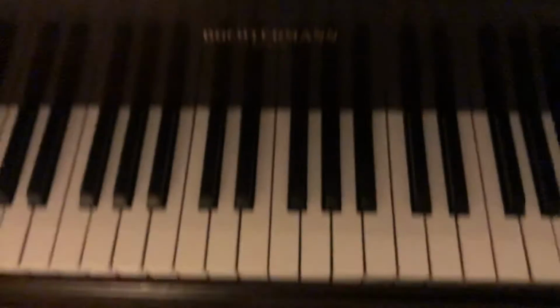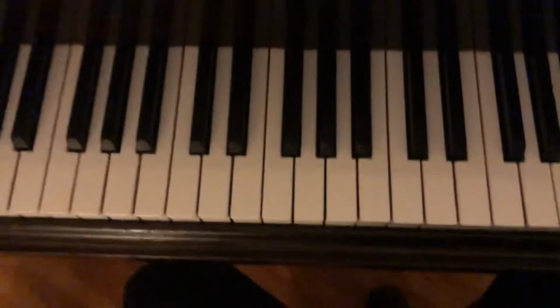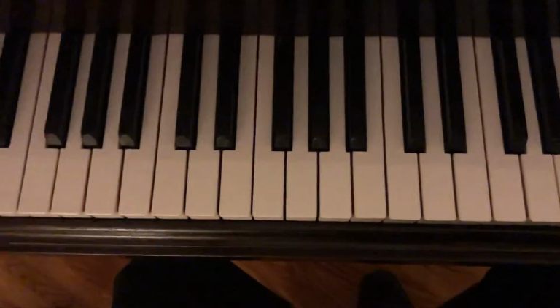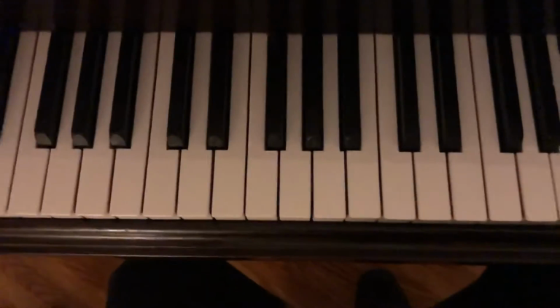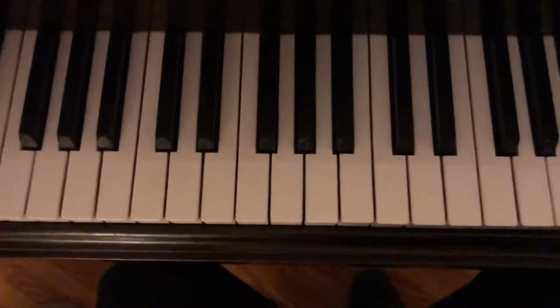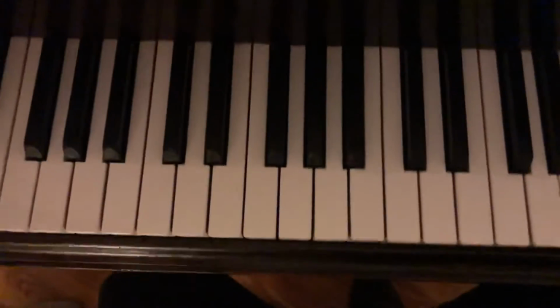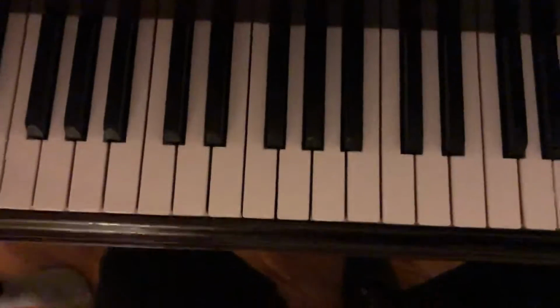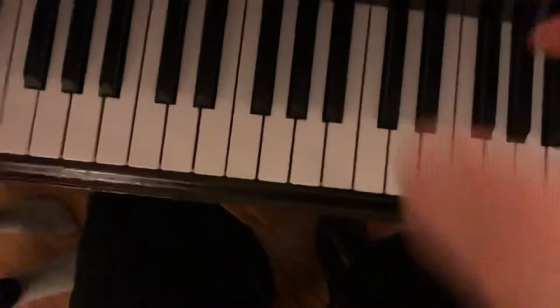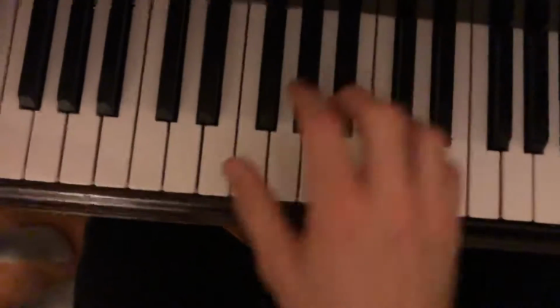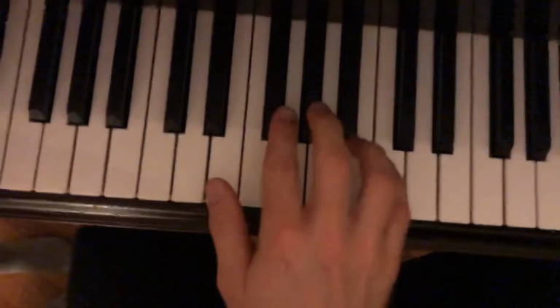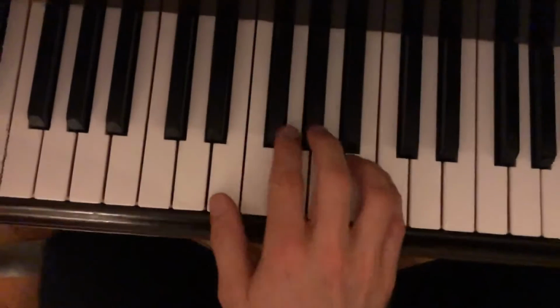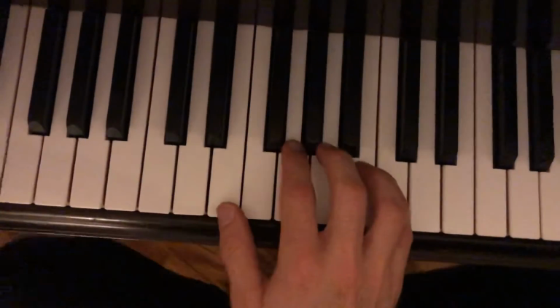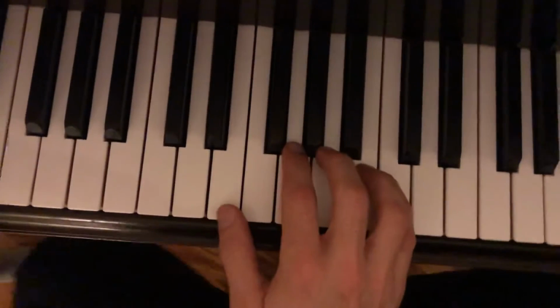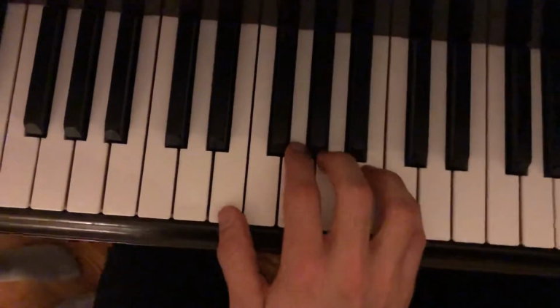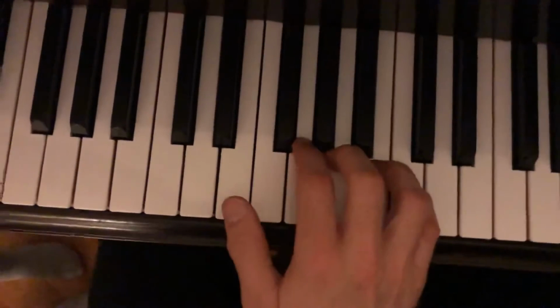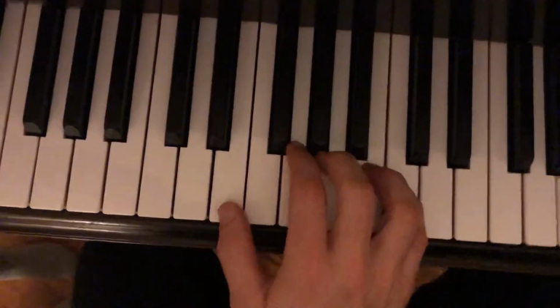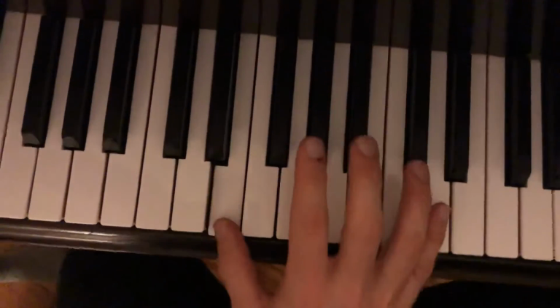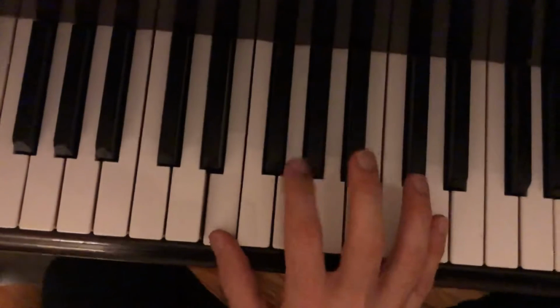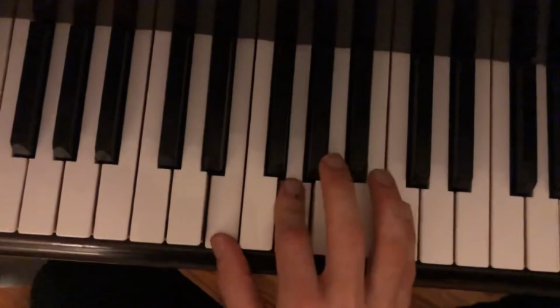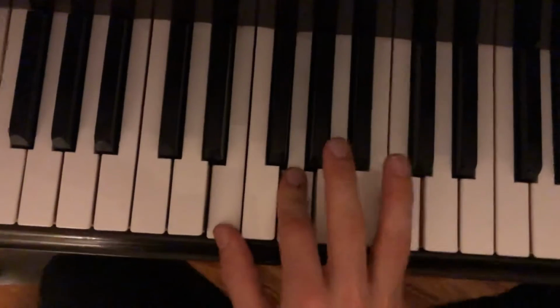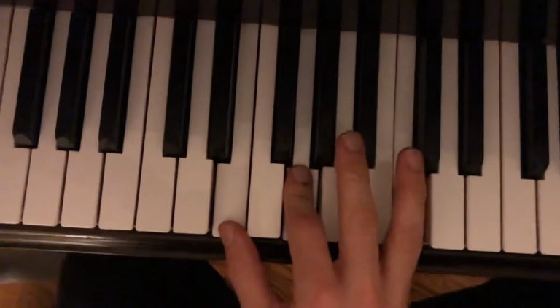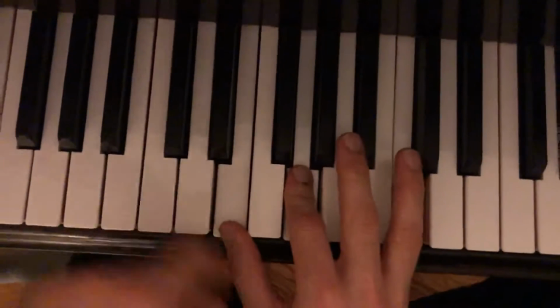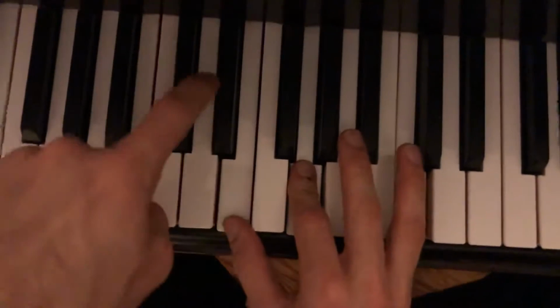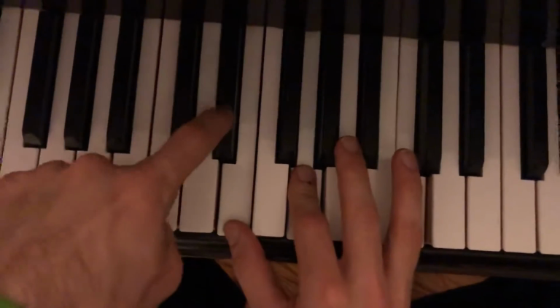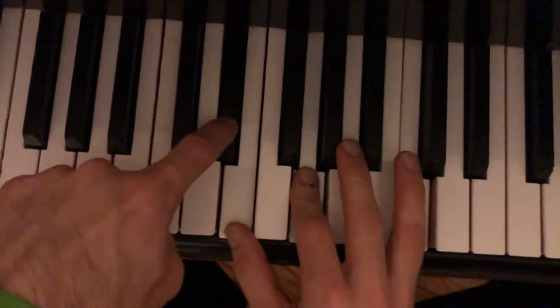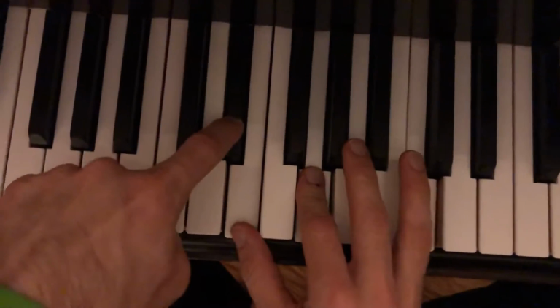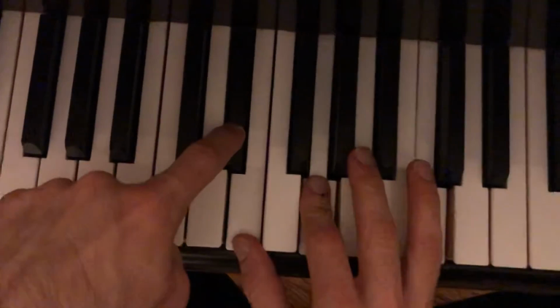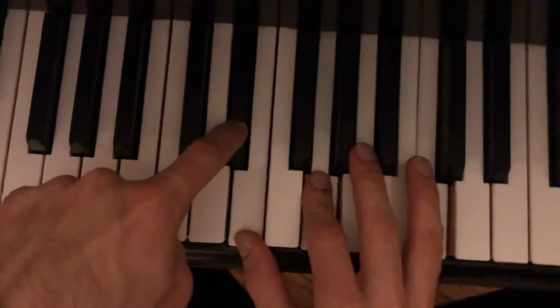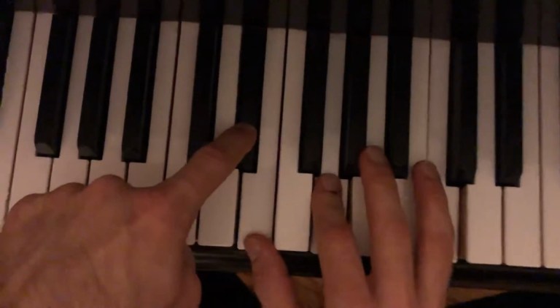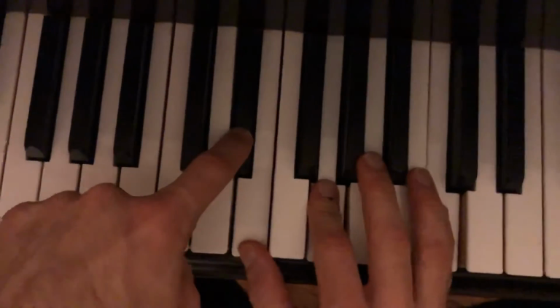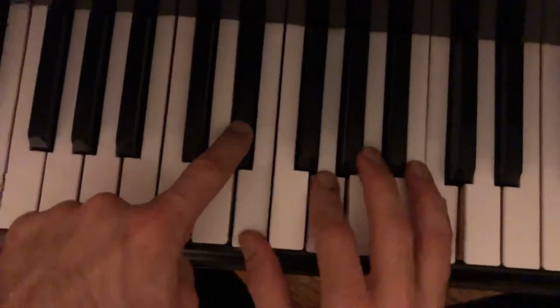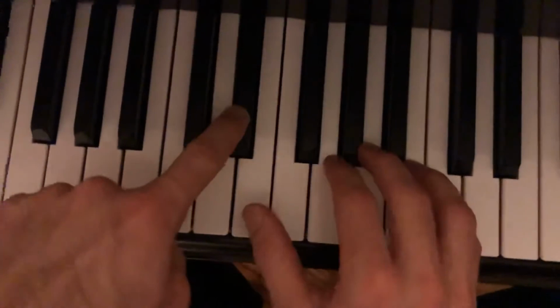Hold it for me like that just for a minute — here we go in our first position. And then the left hand is going to cover this note, here we go.